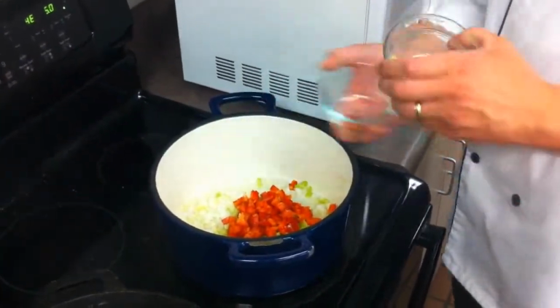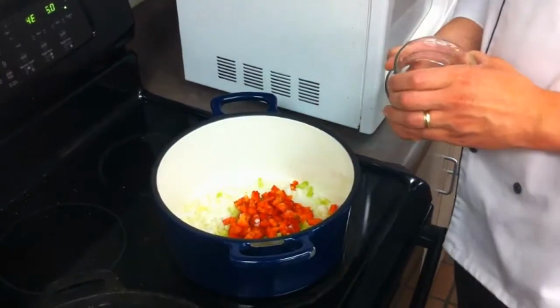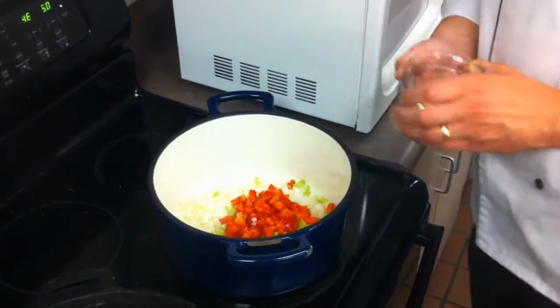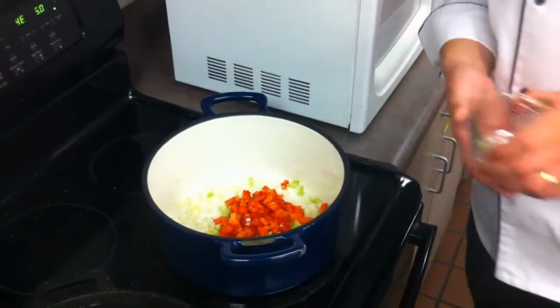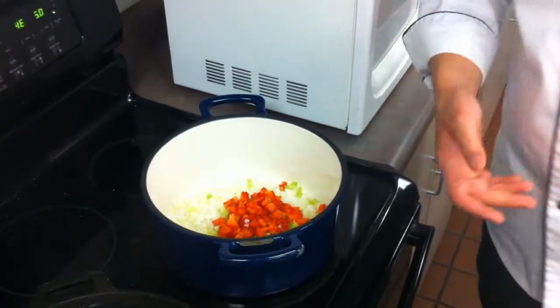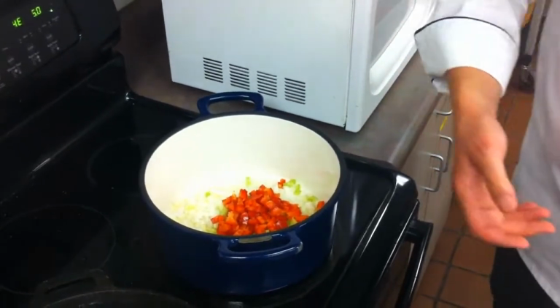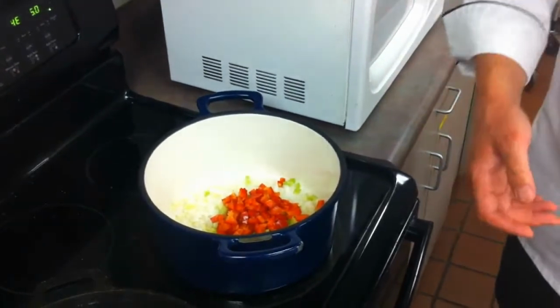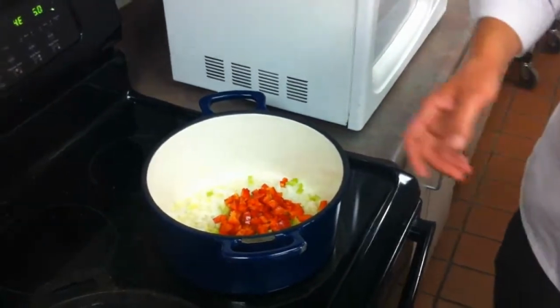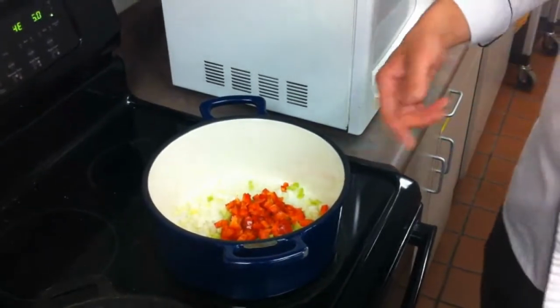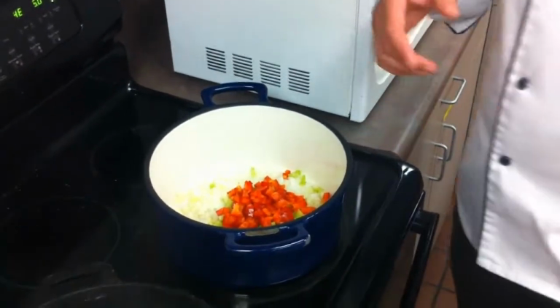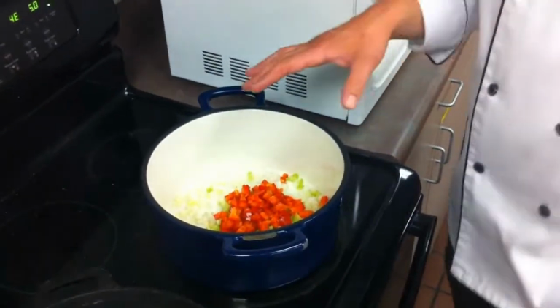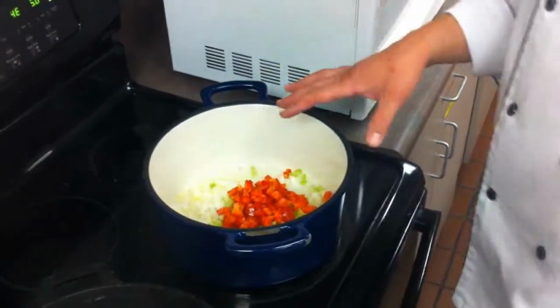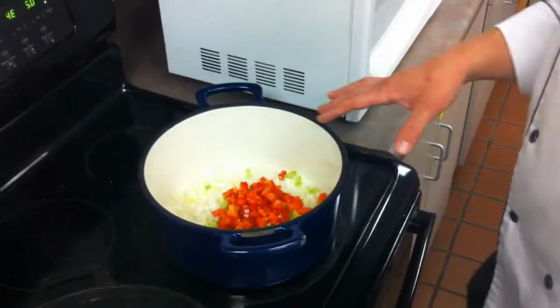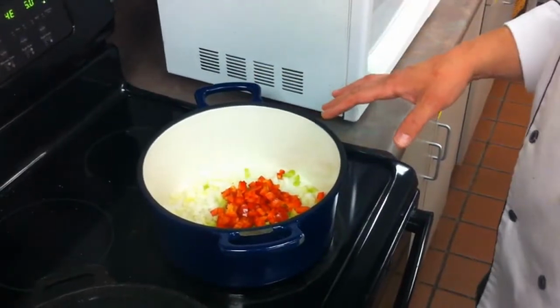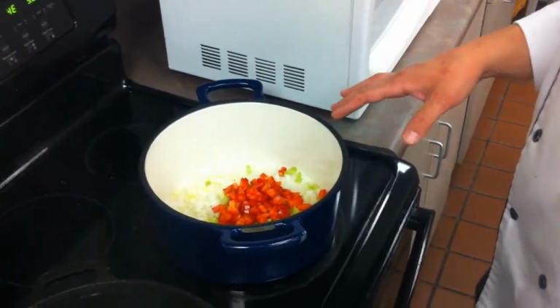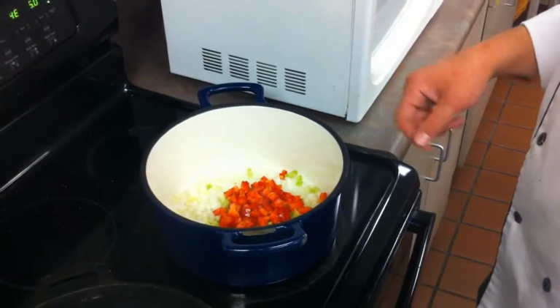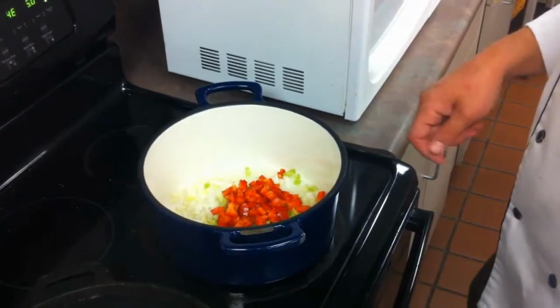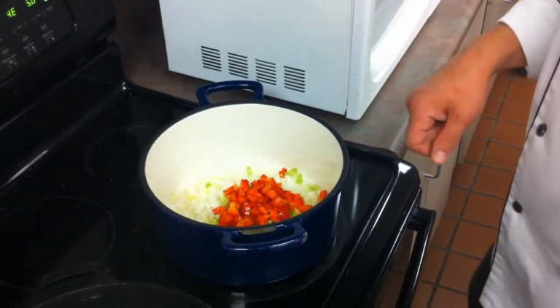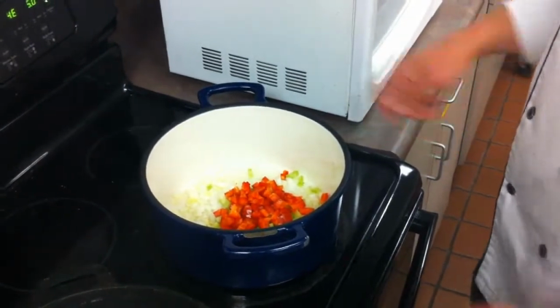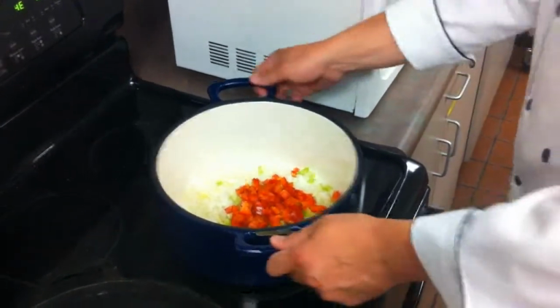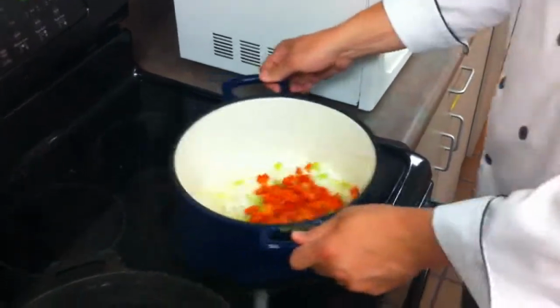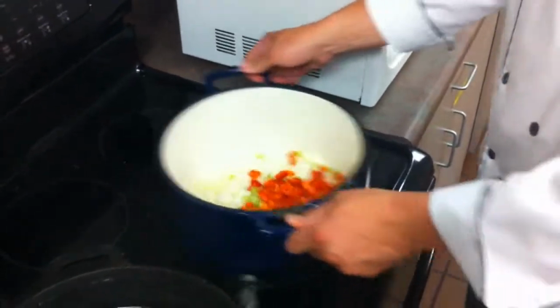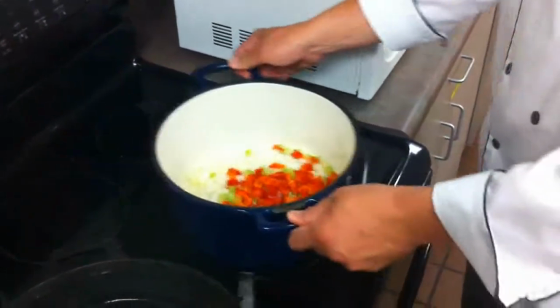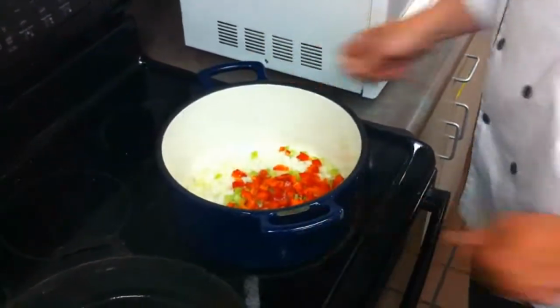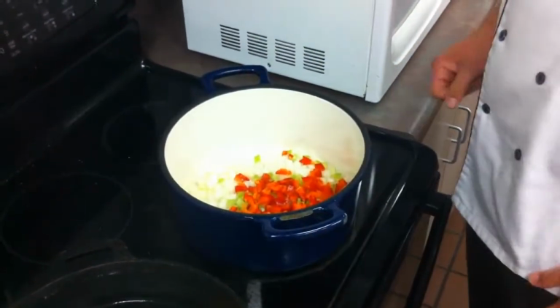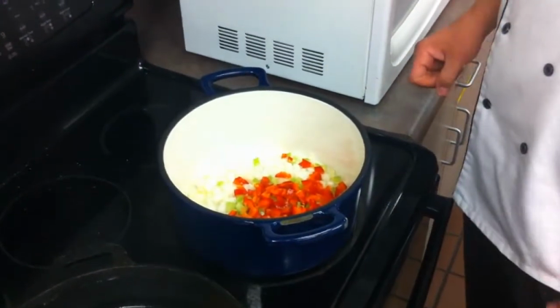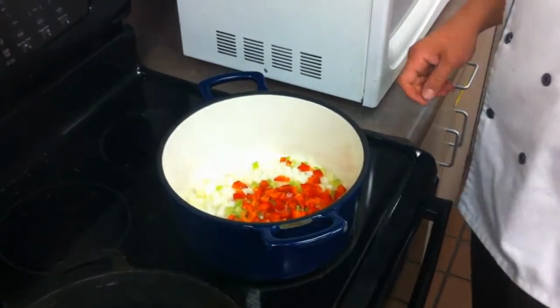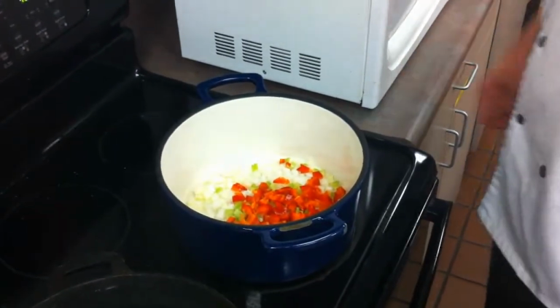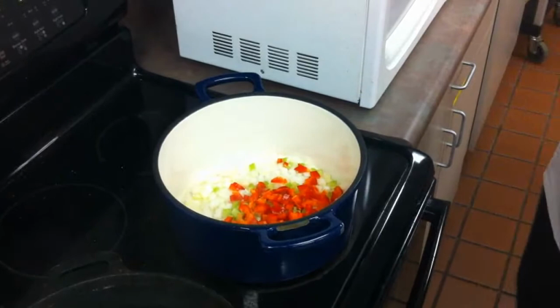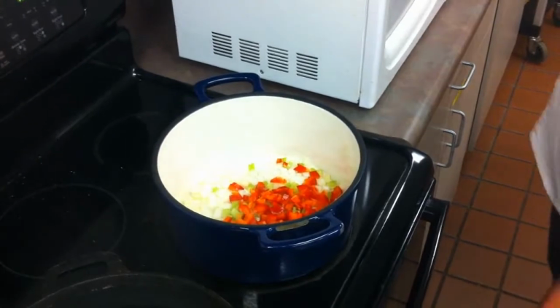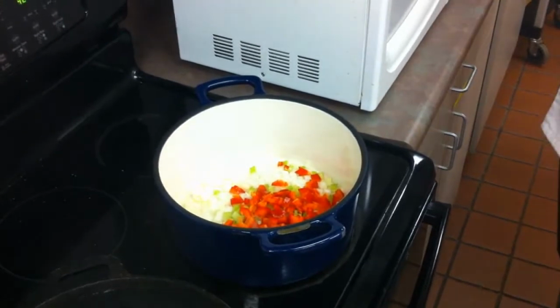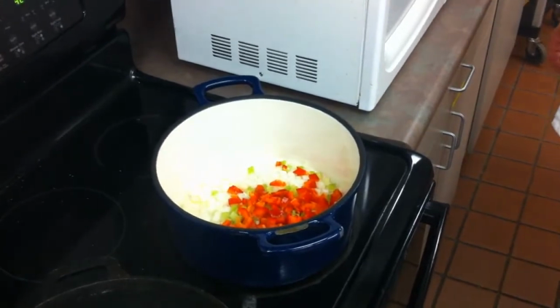You can use green, yellow, or orange pepper, but the red pepper gives it a more subtle flavor than you would get out of a green pepper. We're going to let those sweat for just a few minutes before we add in our rice and beans.